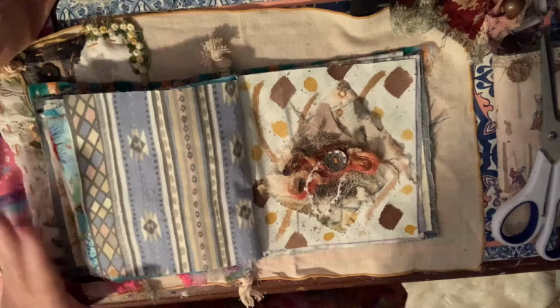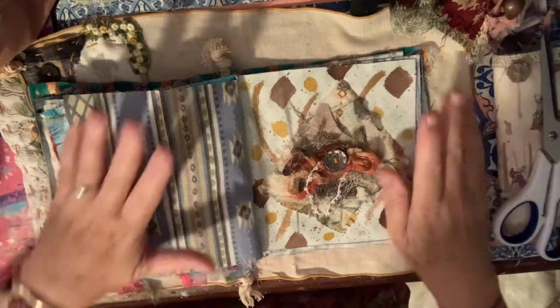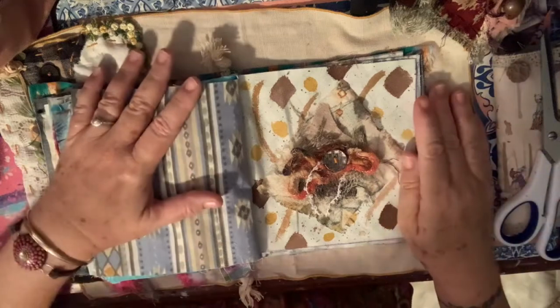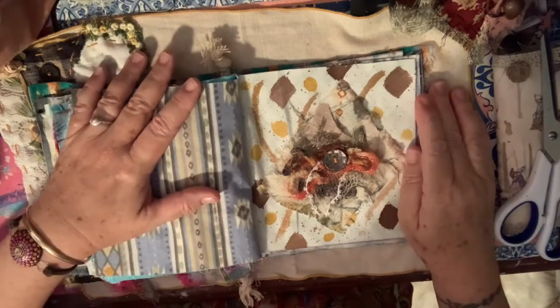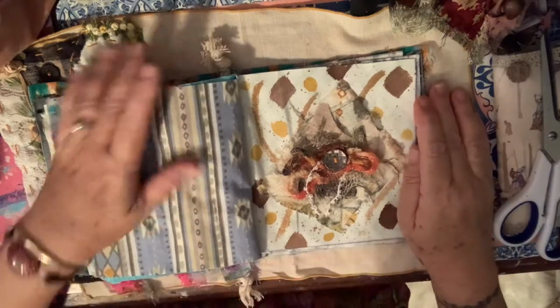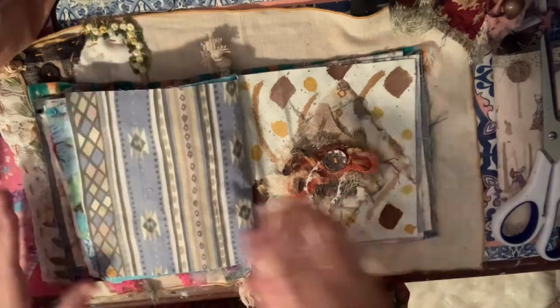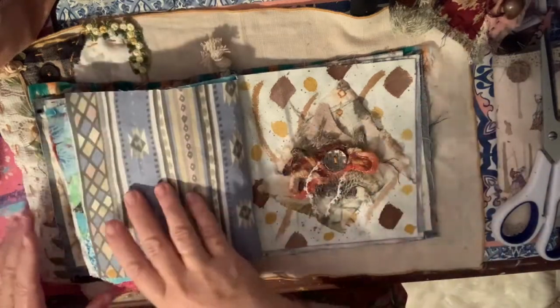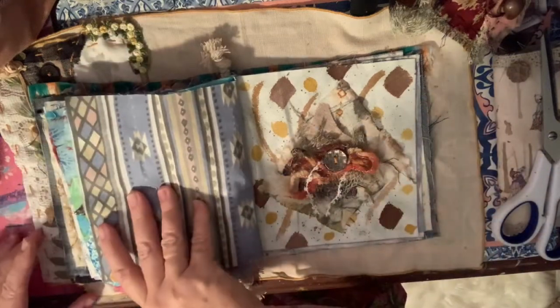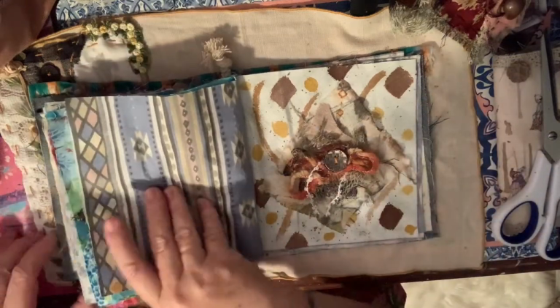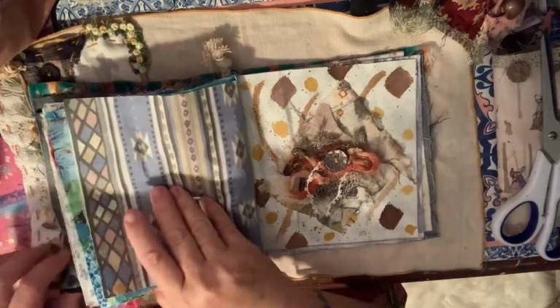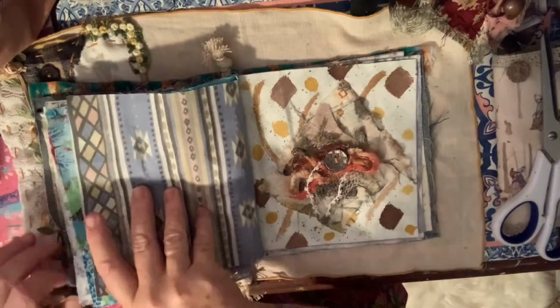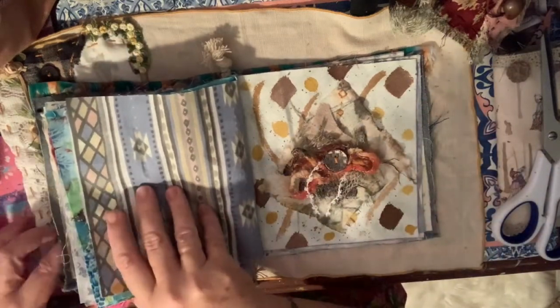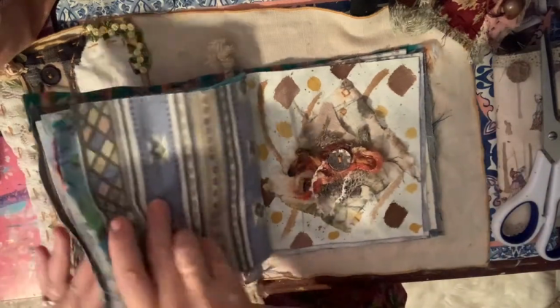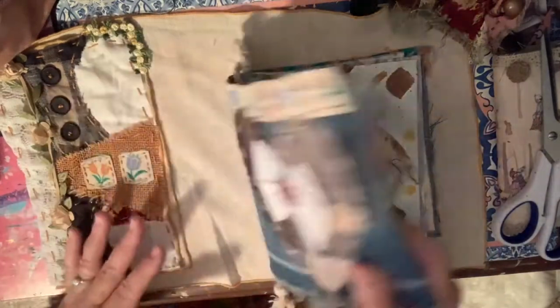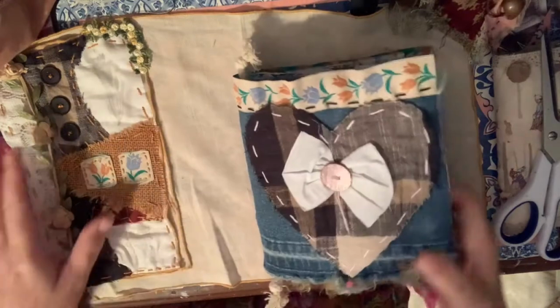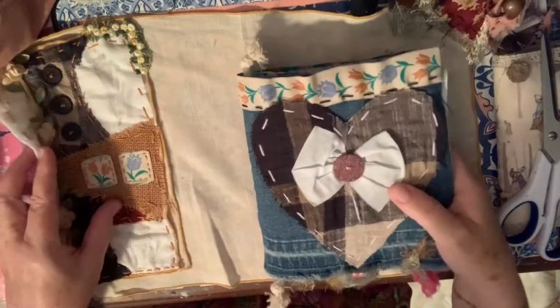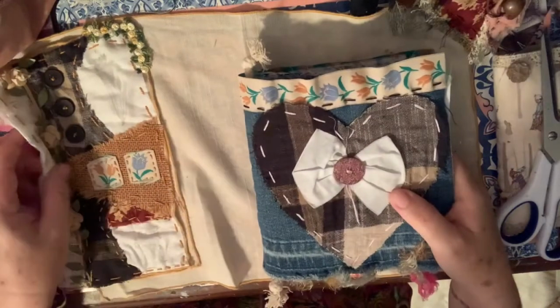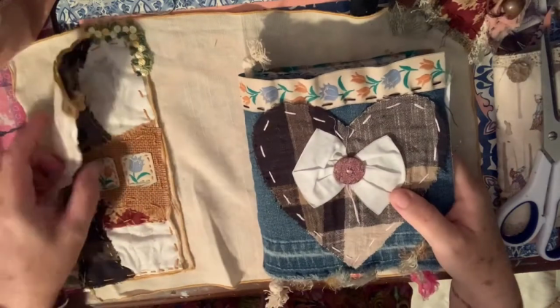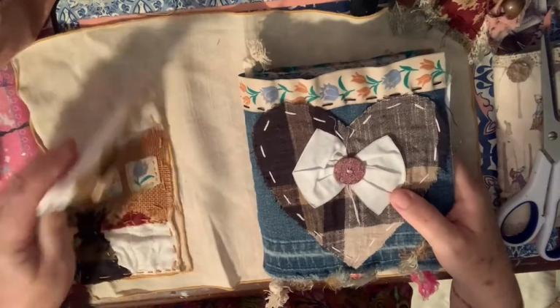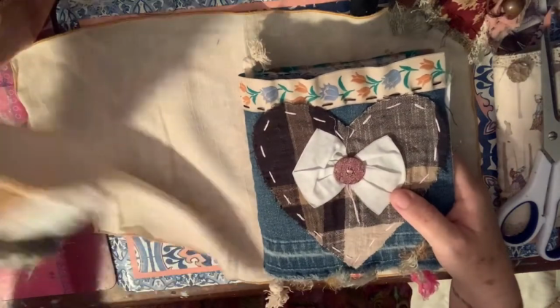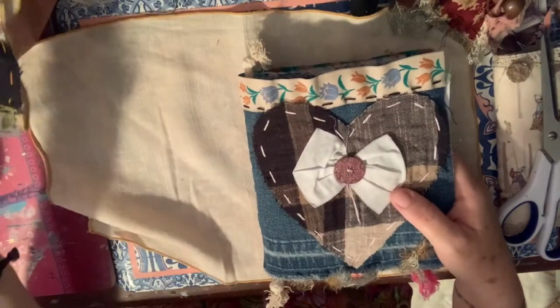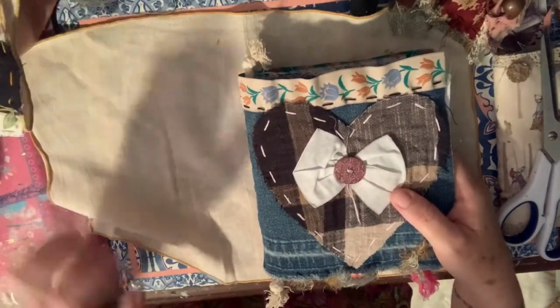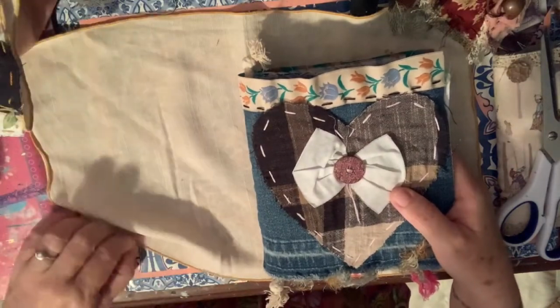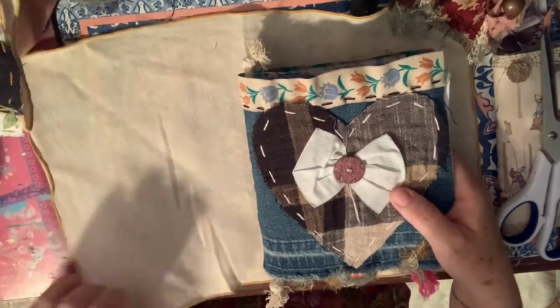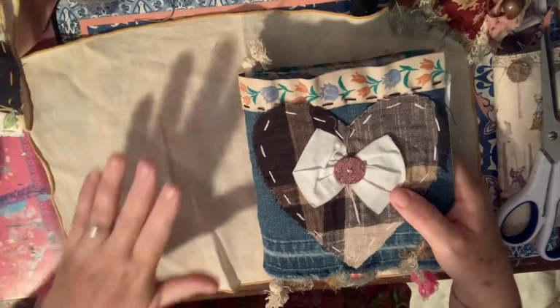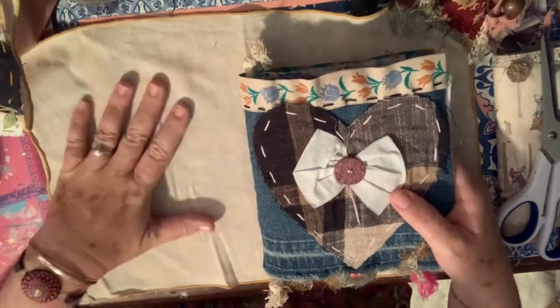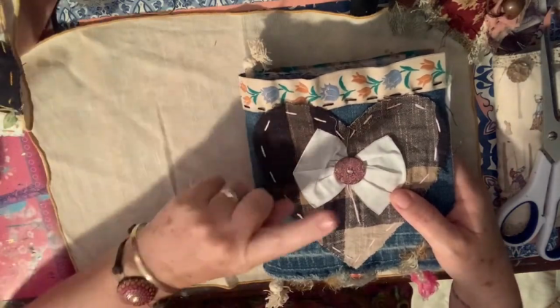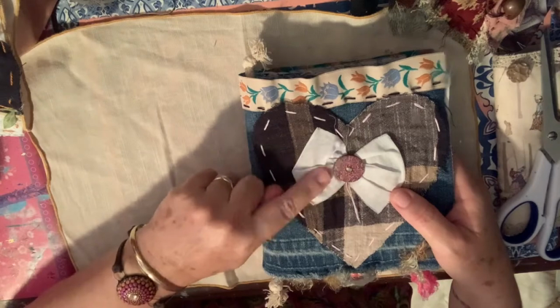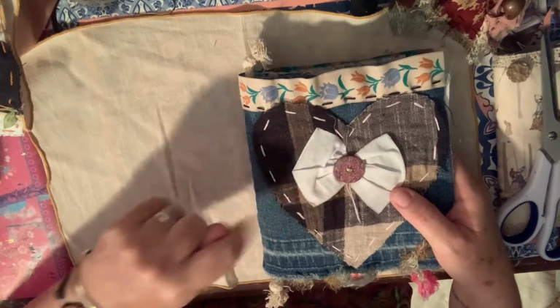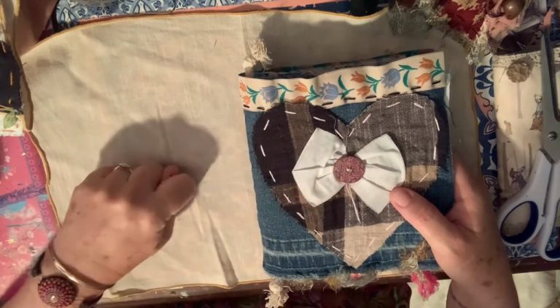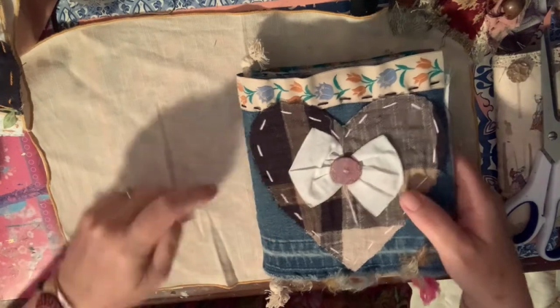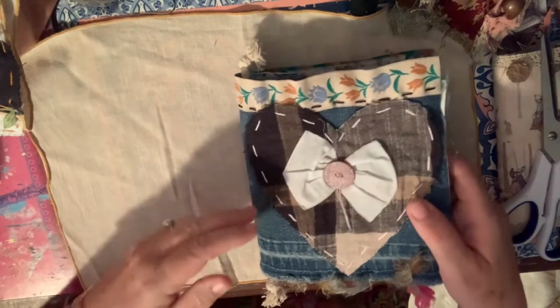Hi guys, welcome back to the shack. It's great to have you all here. I am still caught up in my slow stitch craze.